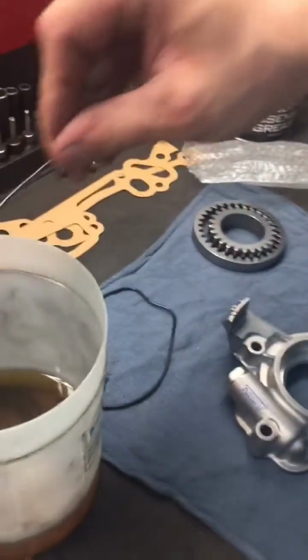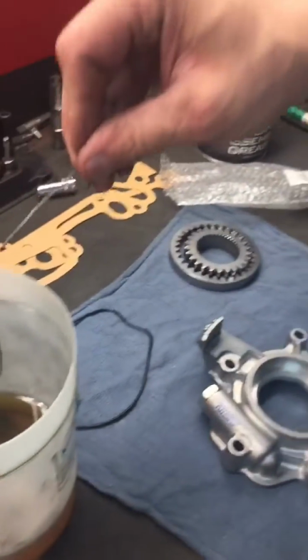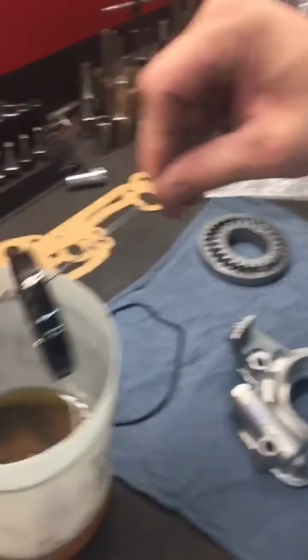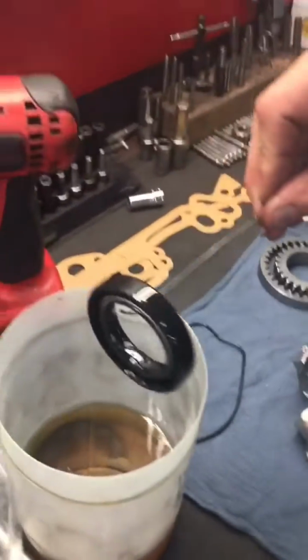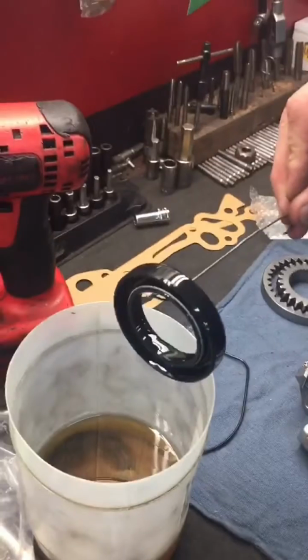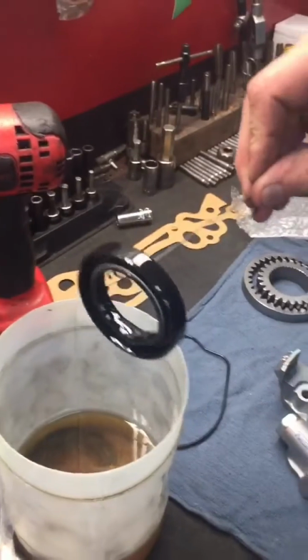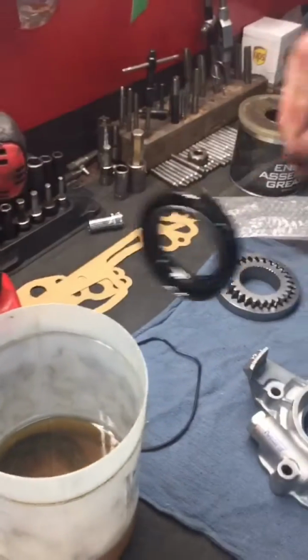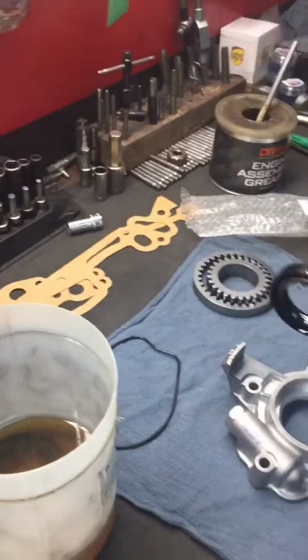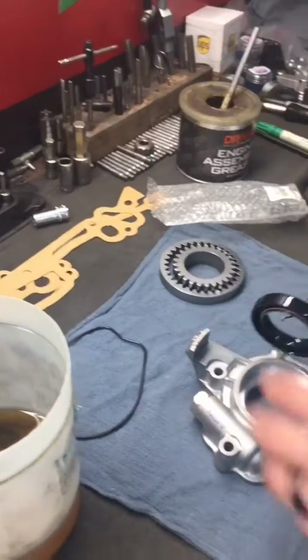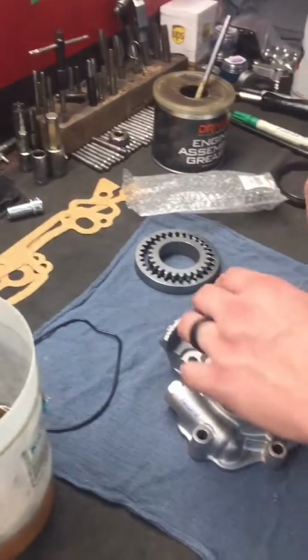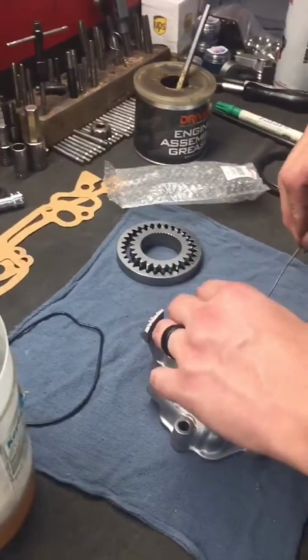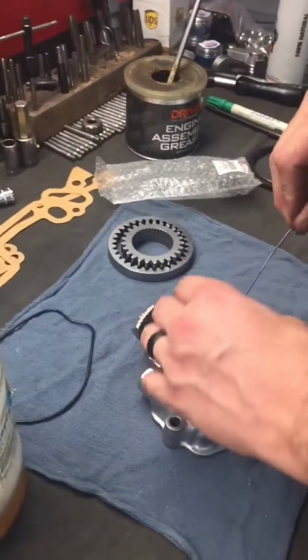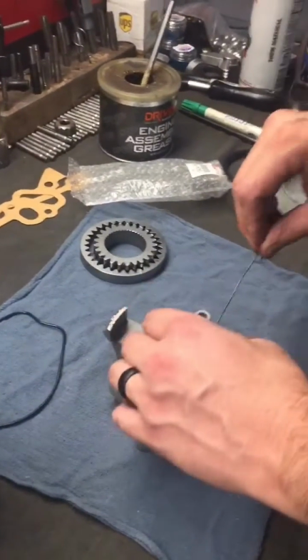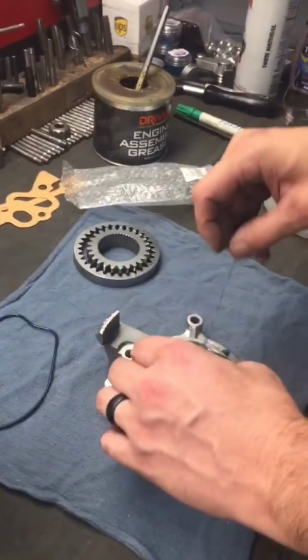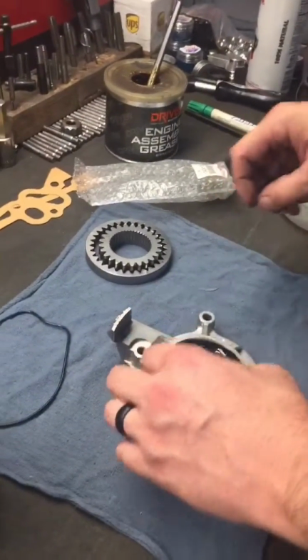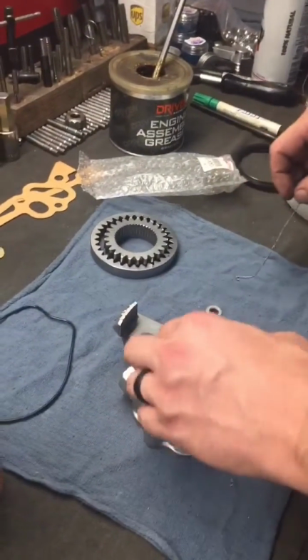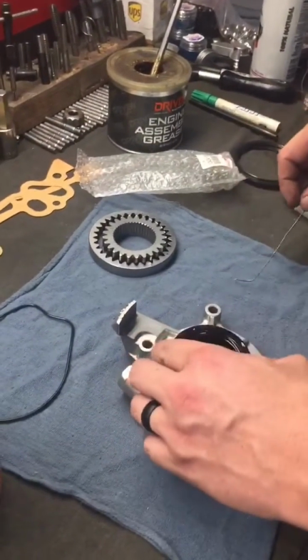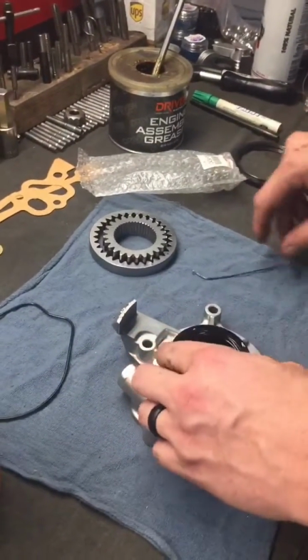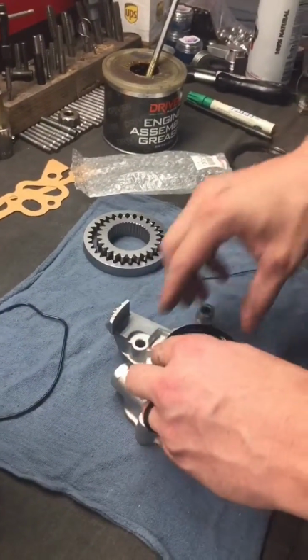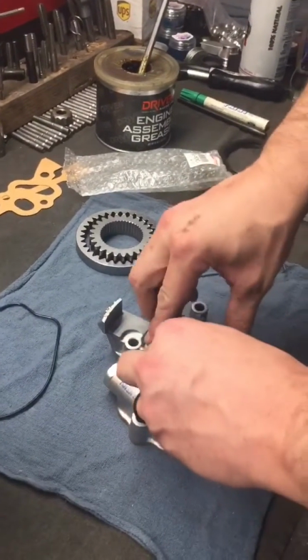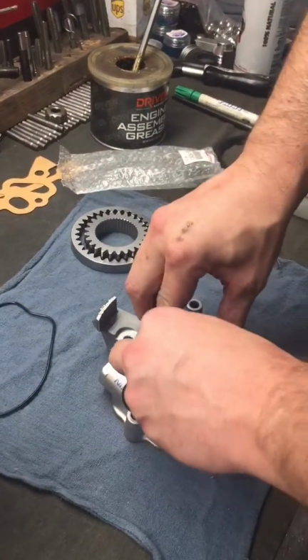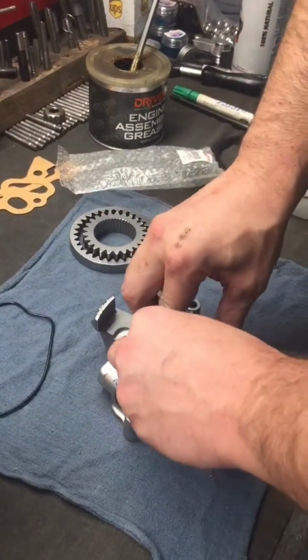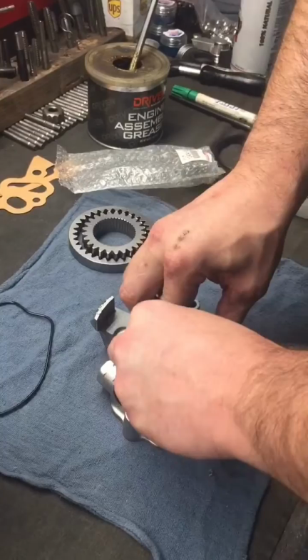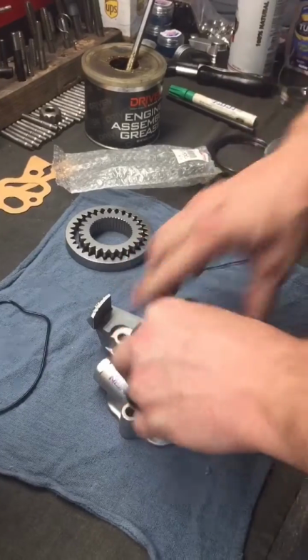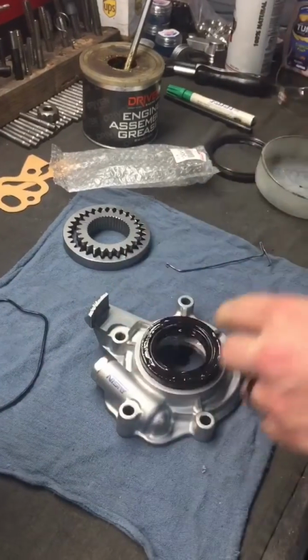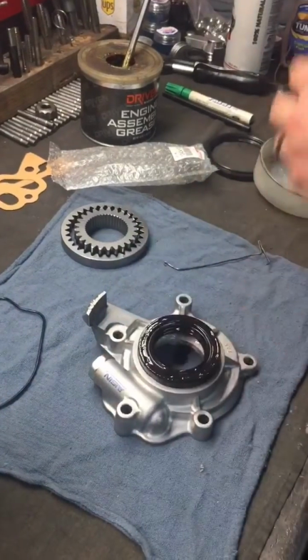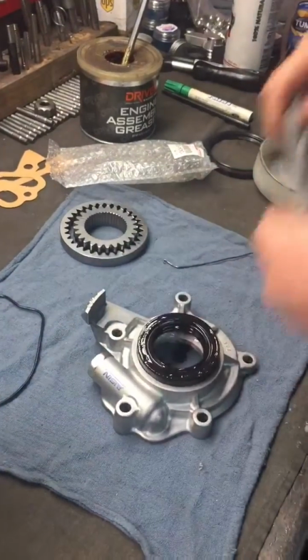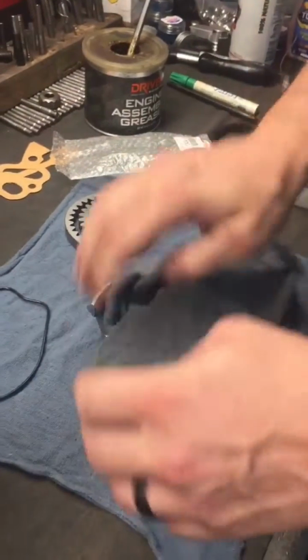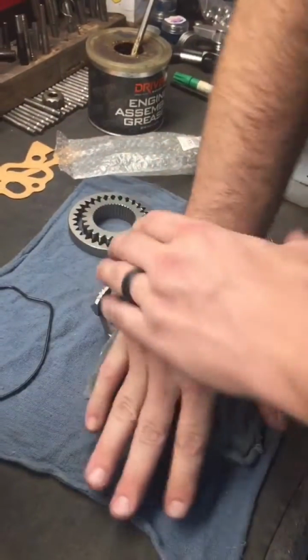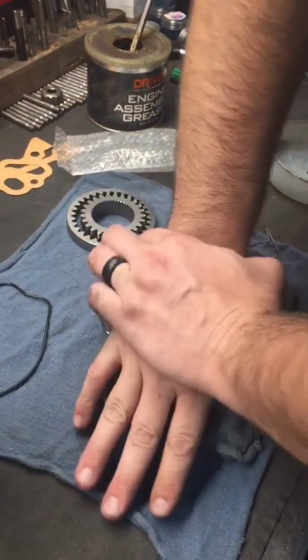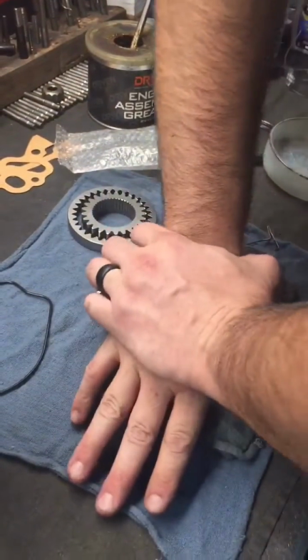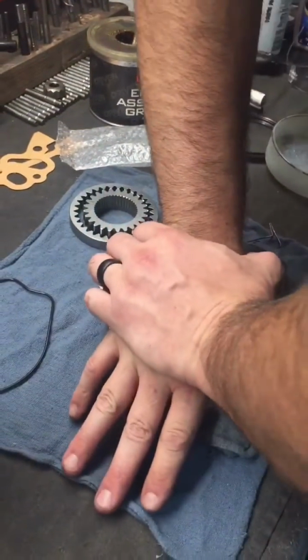There's a front seal that's been soaking in oil — excellent idea, makes it install a lot easier.